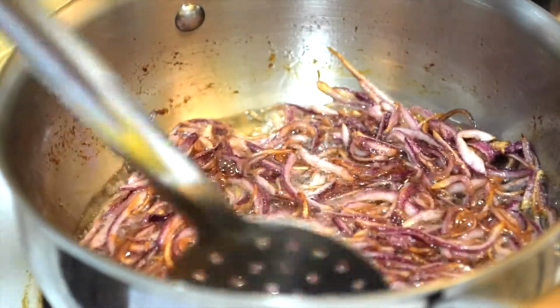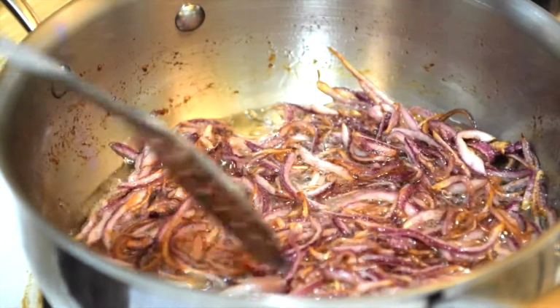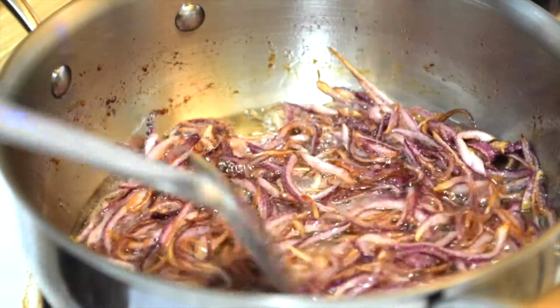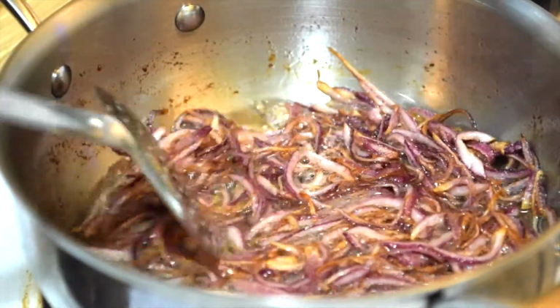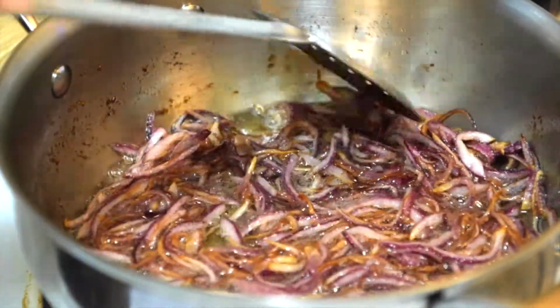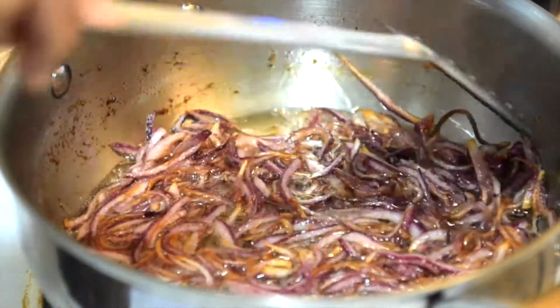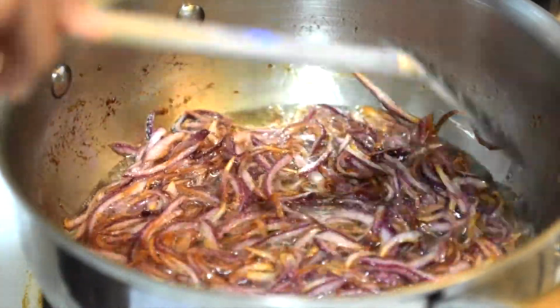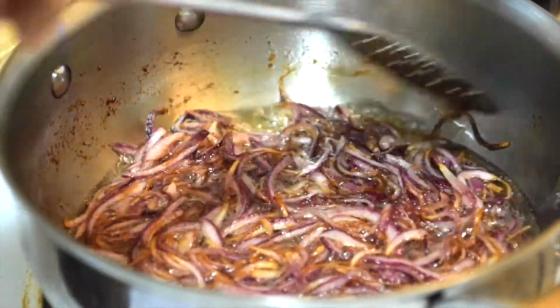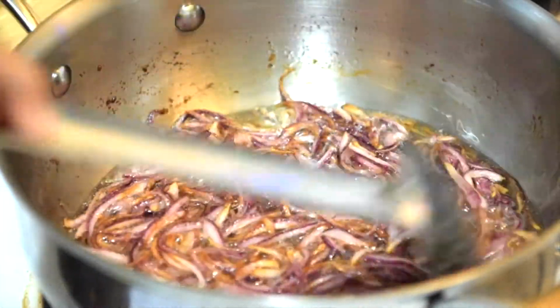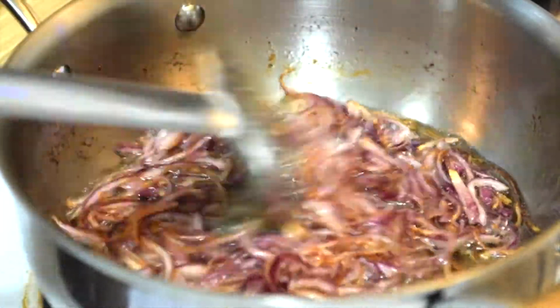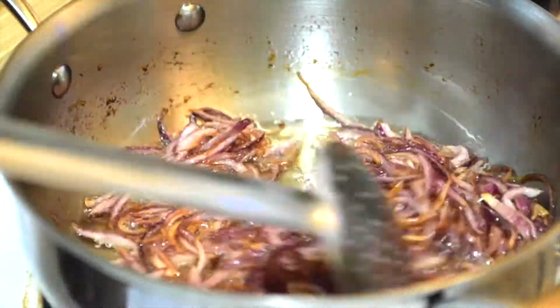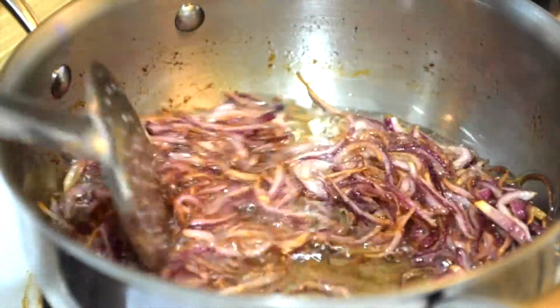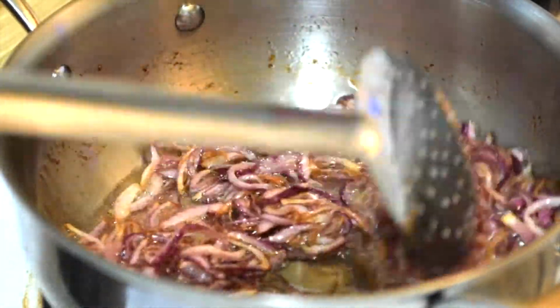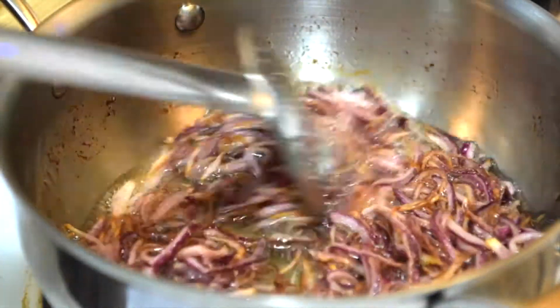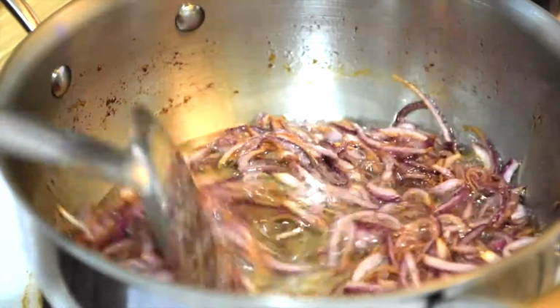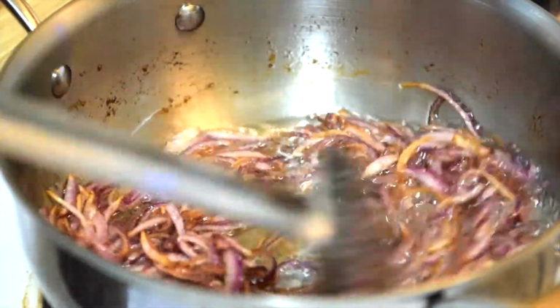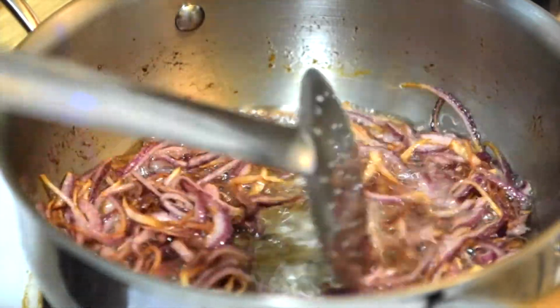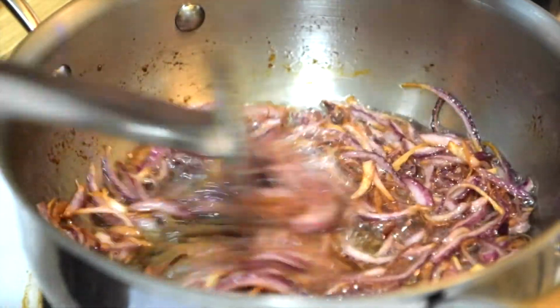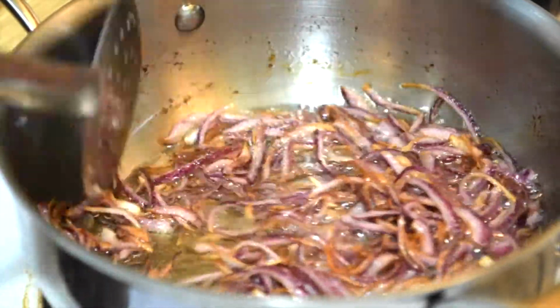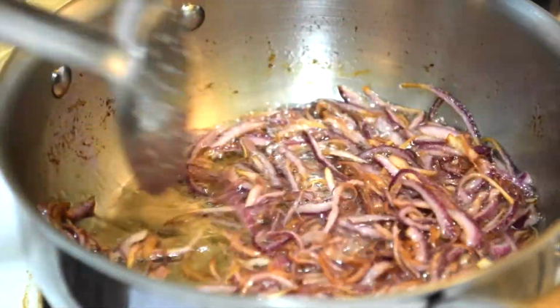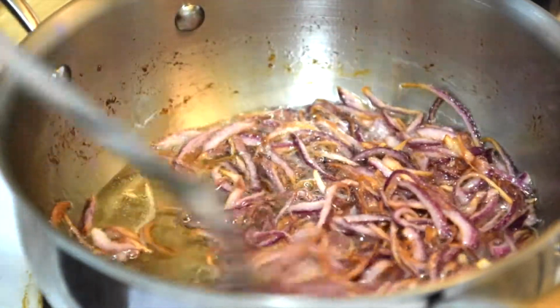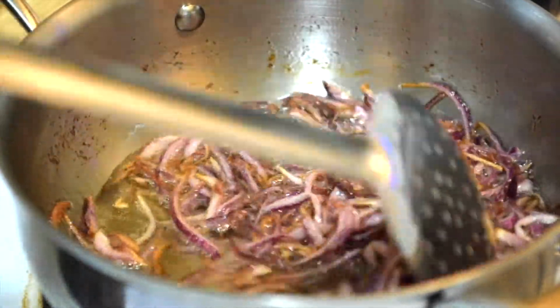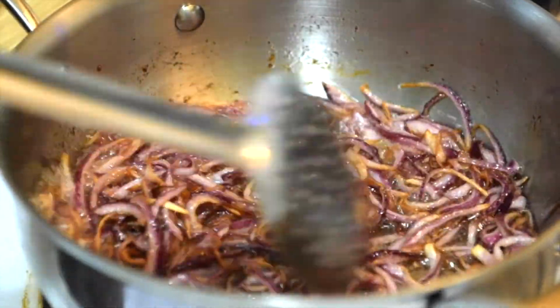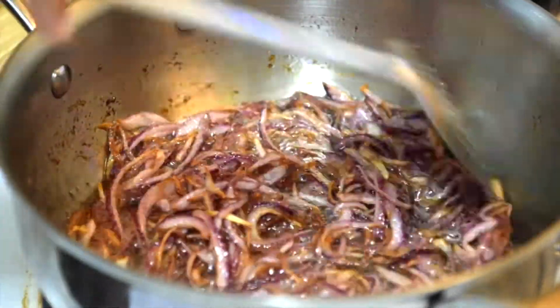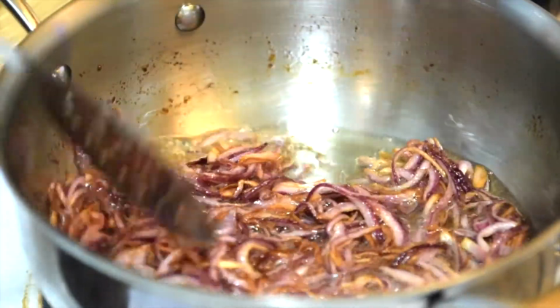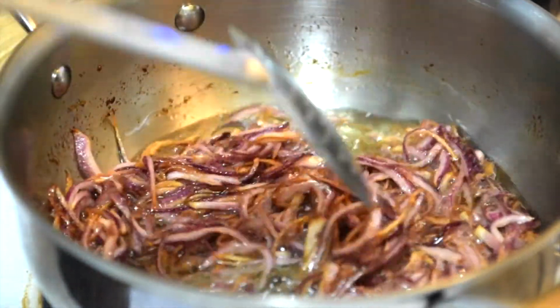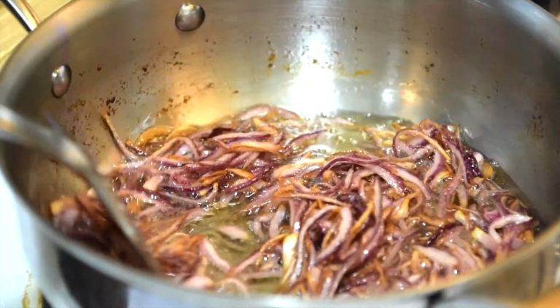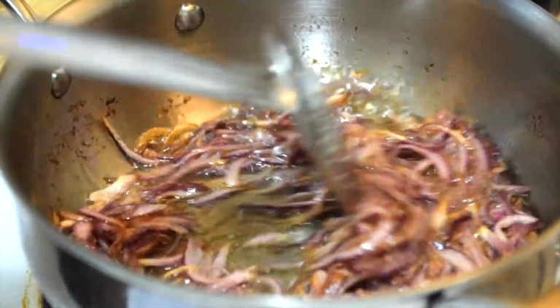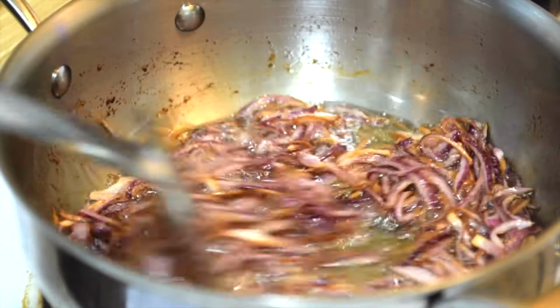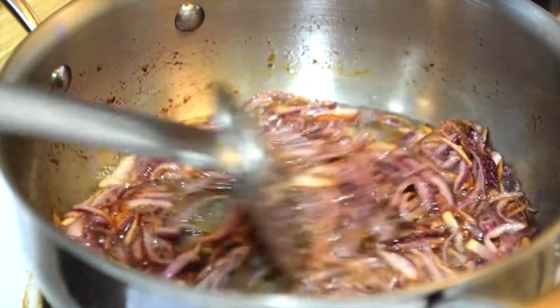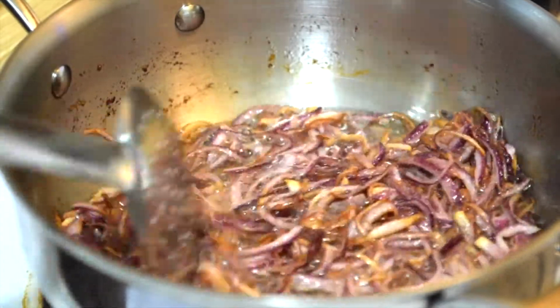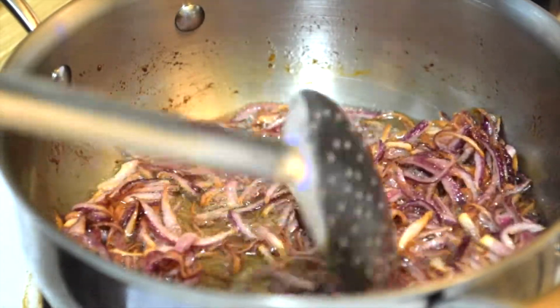You have to be very careful from this point onwards. Make sure that the heat is low and that you are stirring on and off so that the heat is distributed evenly and the onions are cooked evenly.